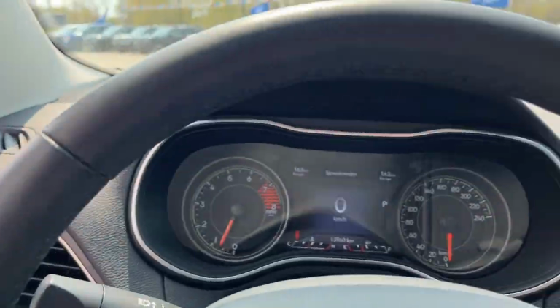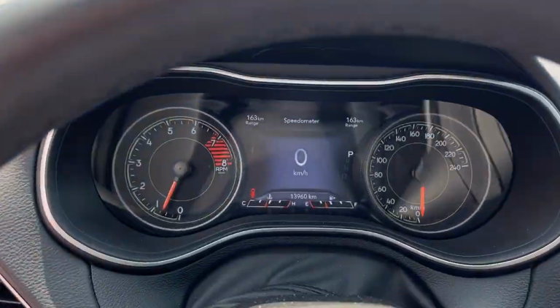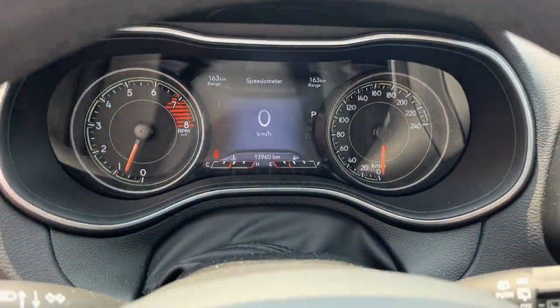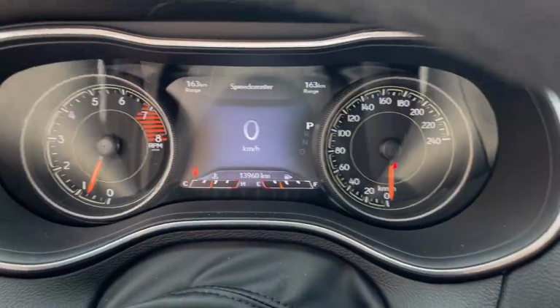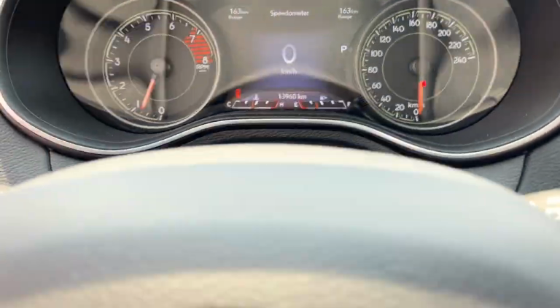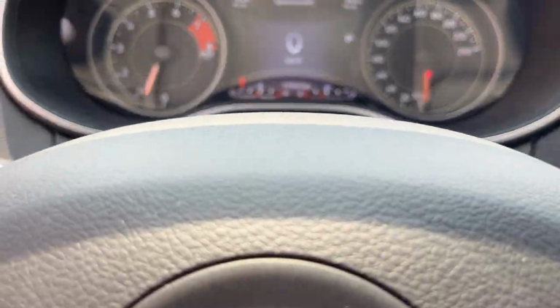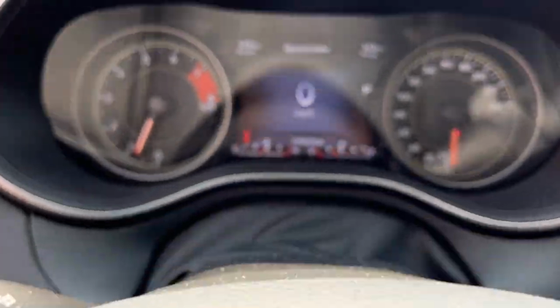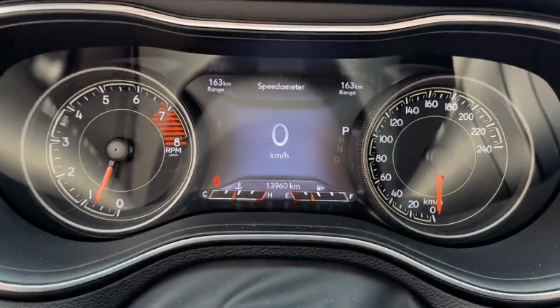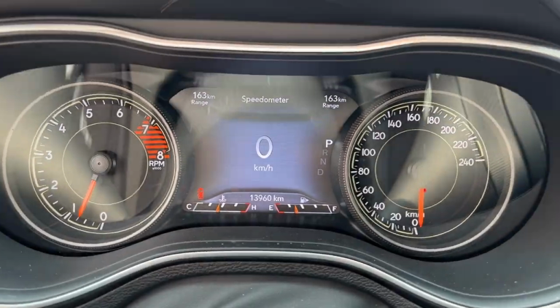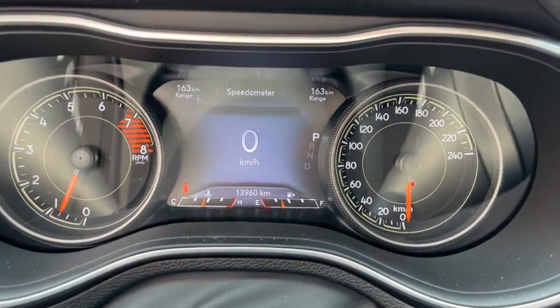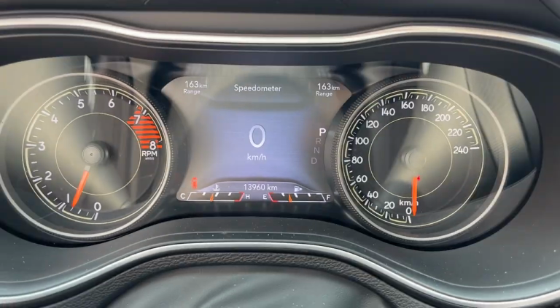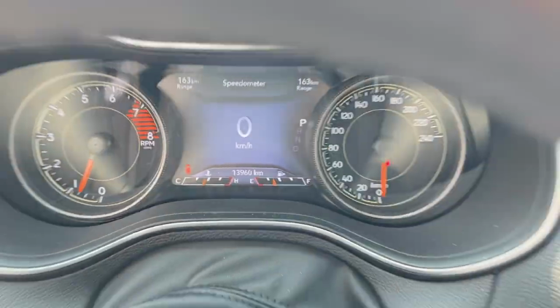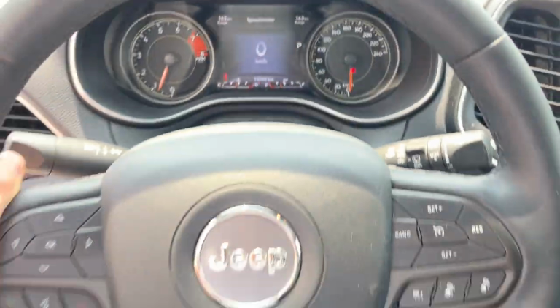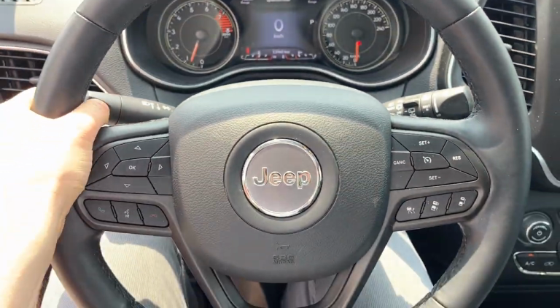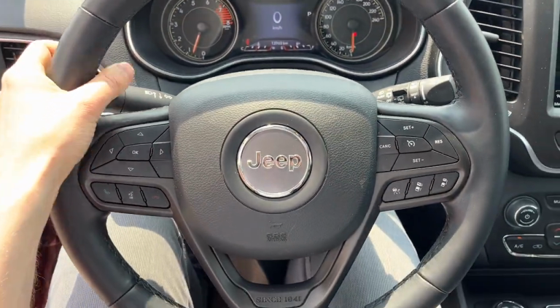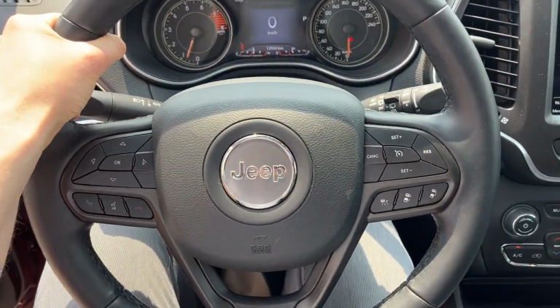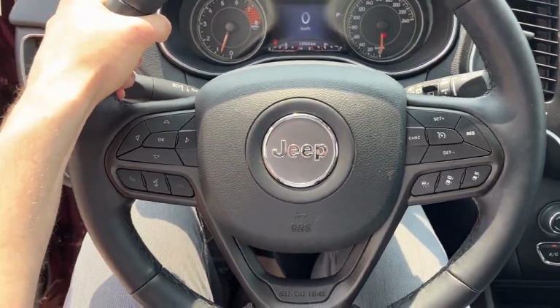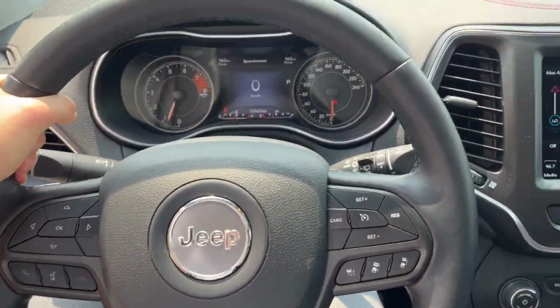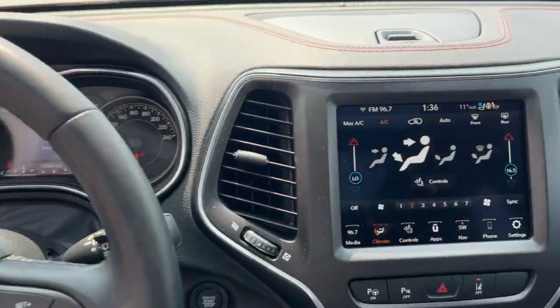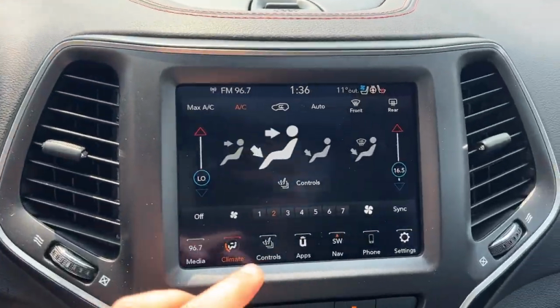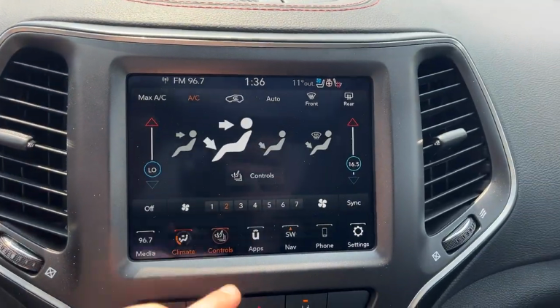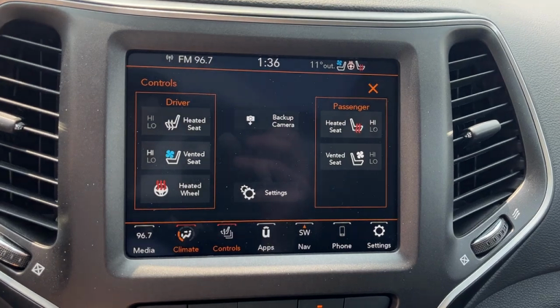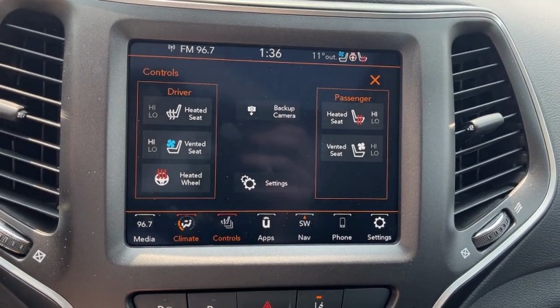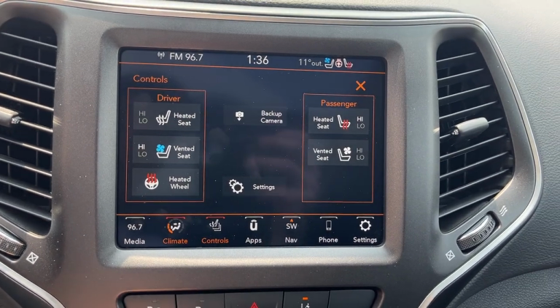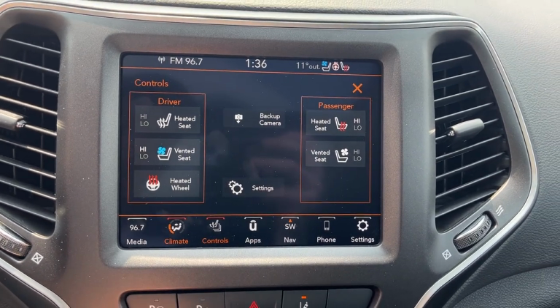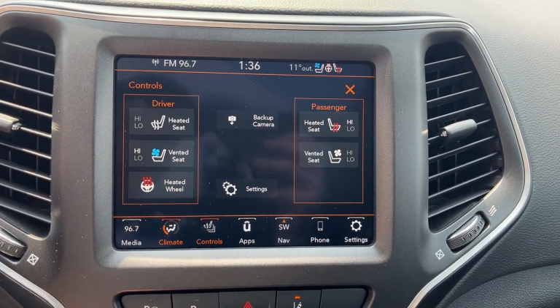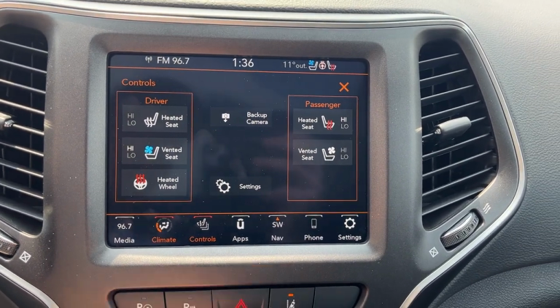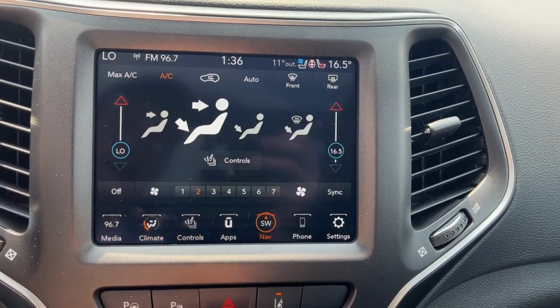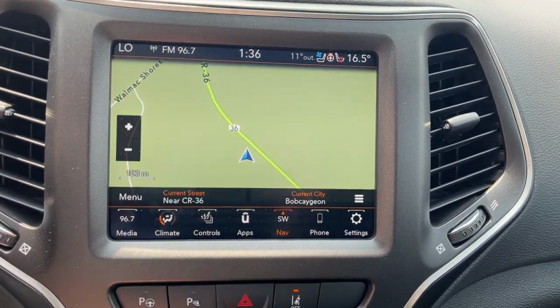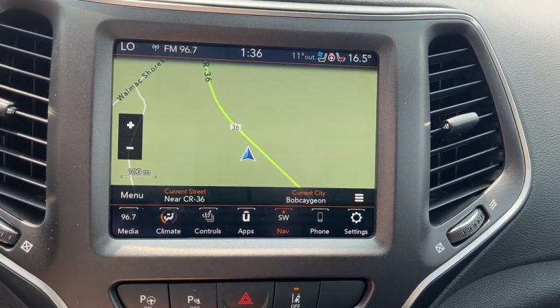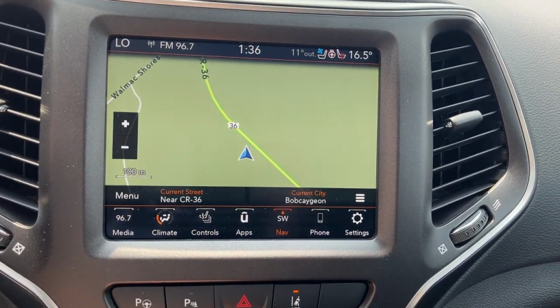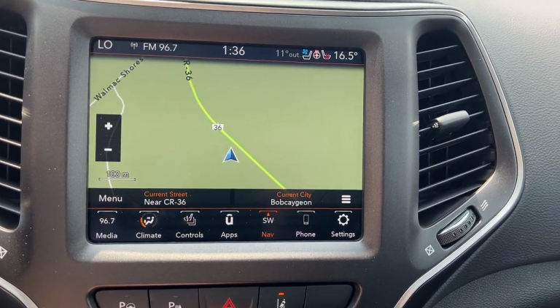Stepping into the vehicle, you have your analog speedometer and RPM meter, plus a customizable digital display. You get a nice heated steering wheel, which is awesome to have, and you also get heated and cooled seats up front, as well as navigation on this vehicle.